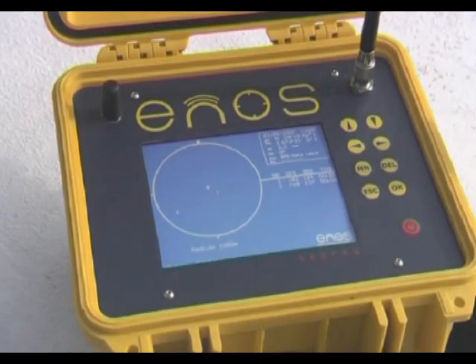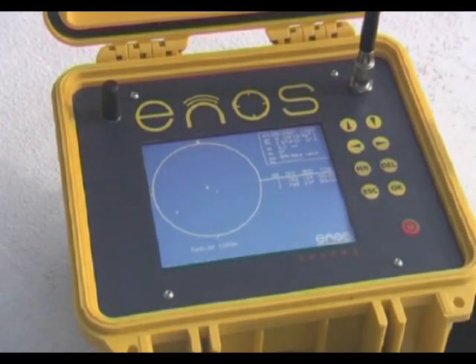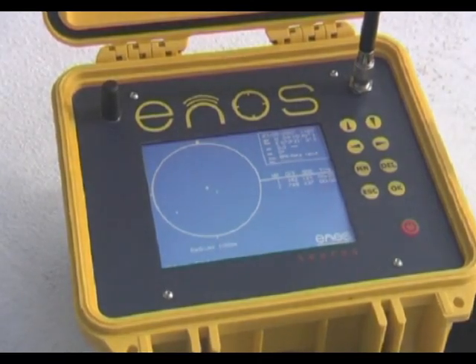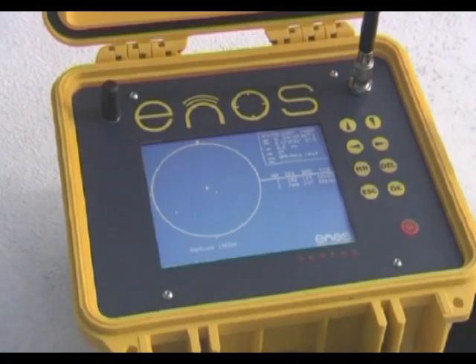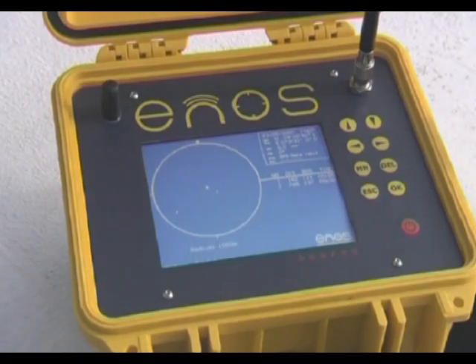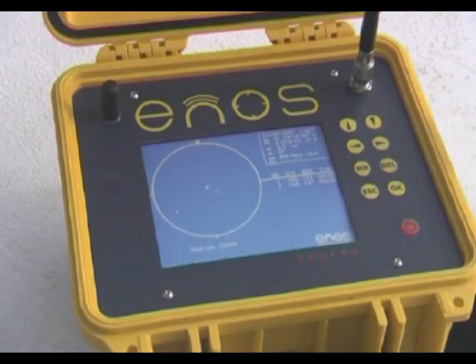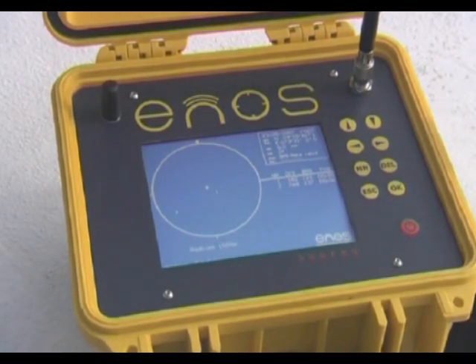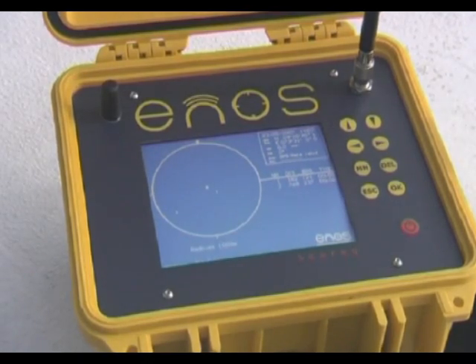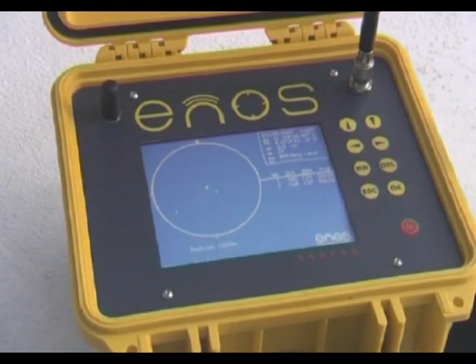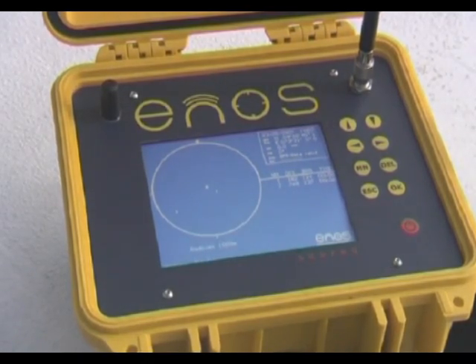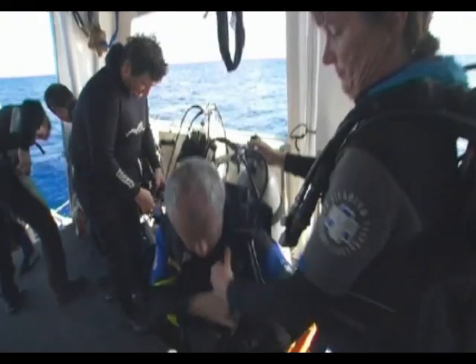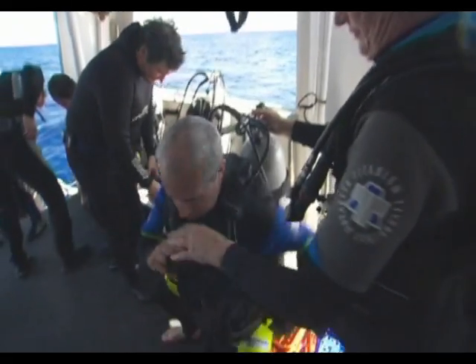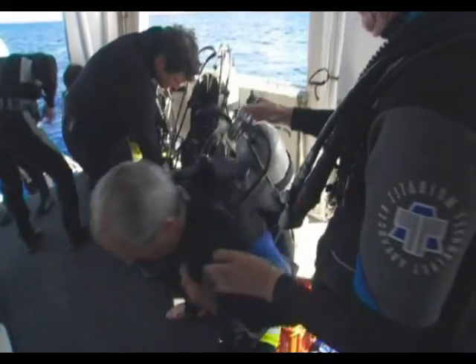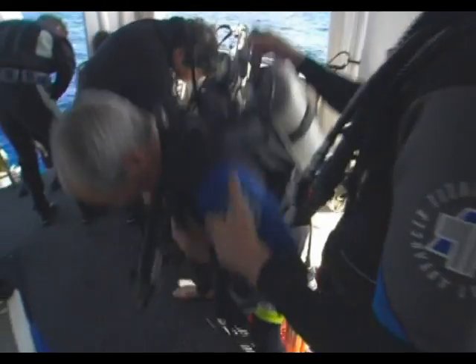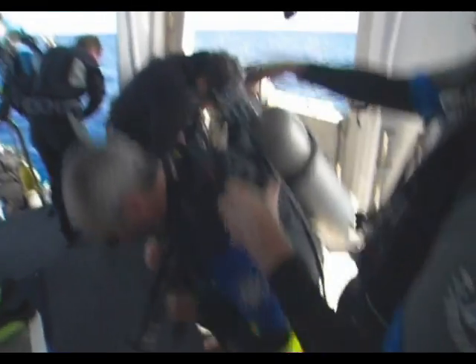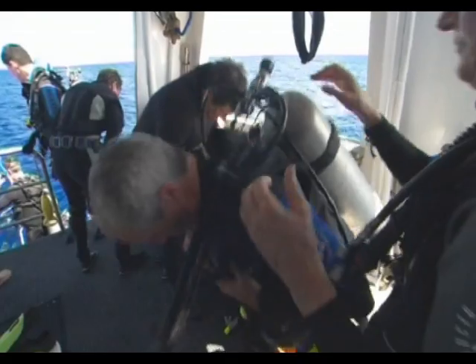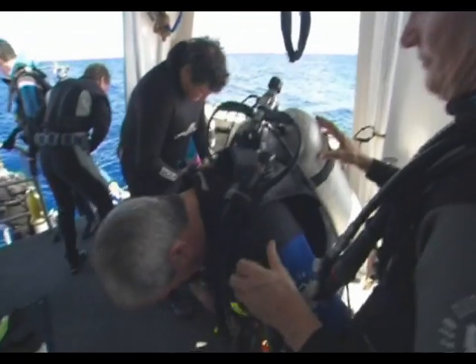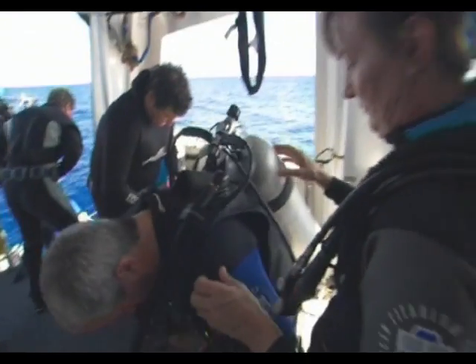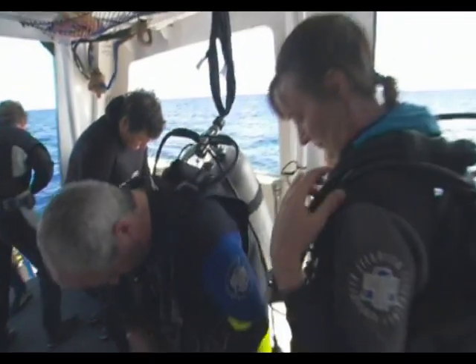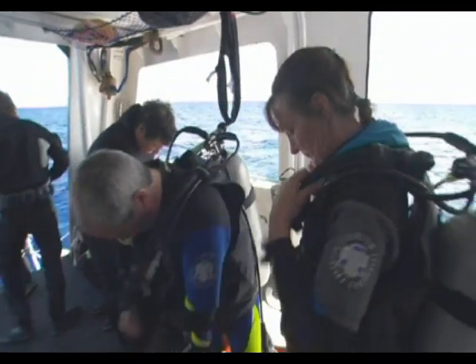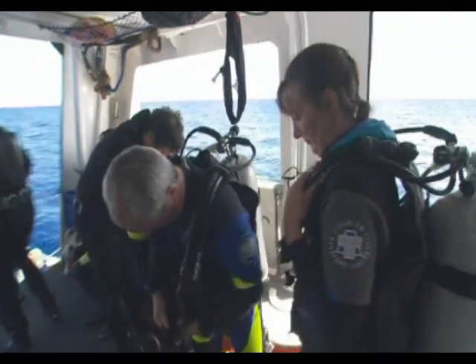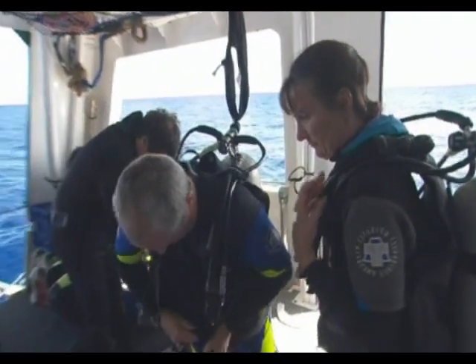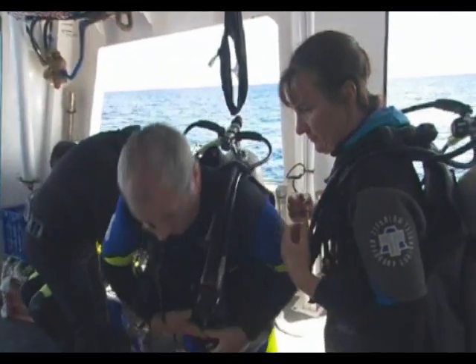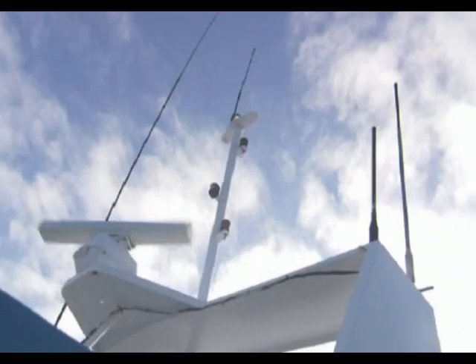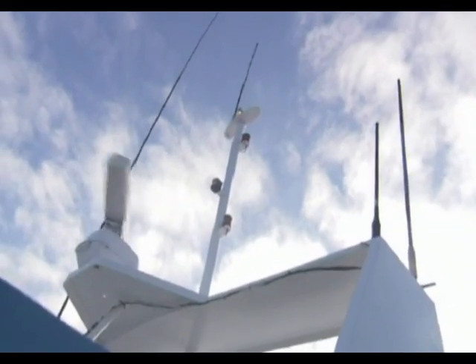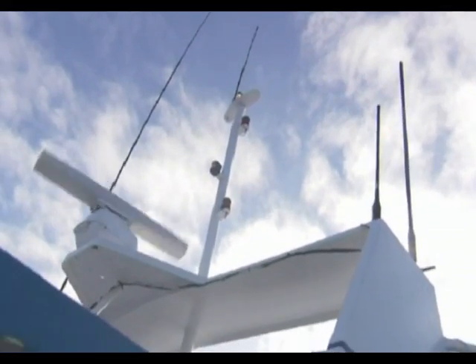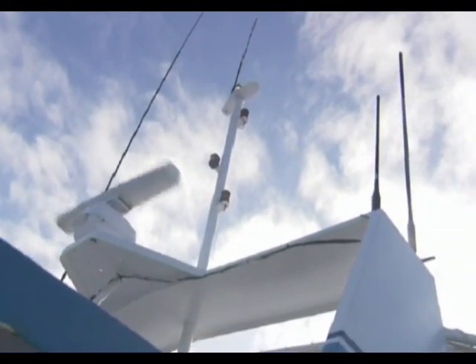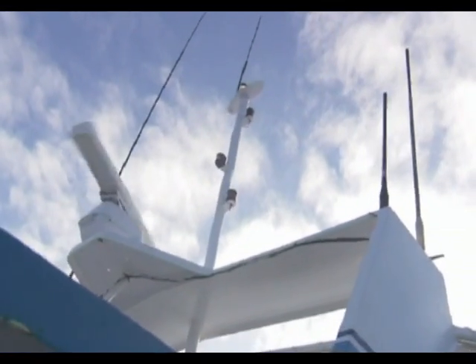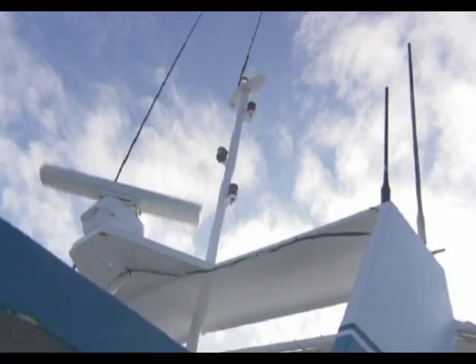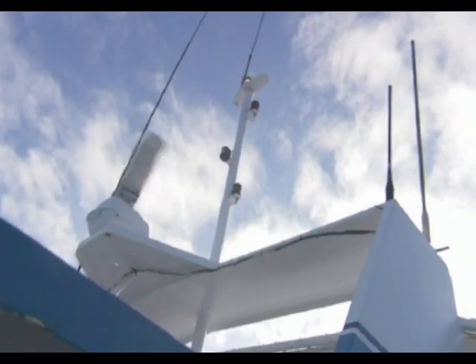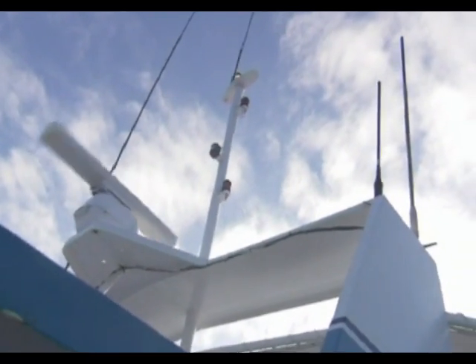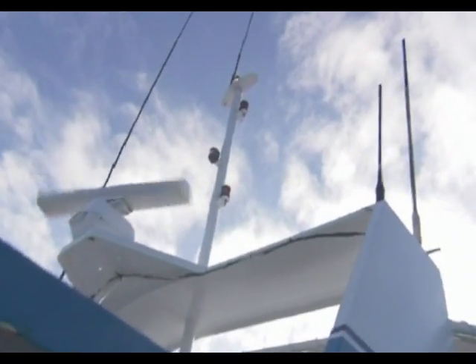ENOS — the first GPS satellite-based rescue system for divers, making finding drifting divers easy. As a fully self-supported system, it does not require assistance from any external emergency systems or services.